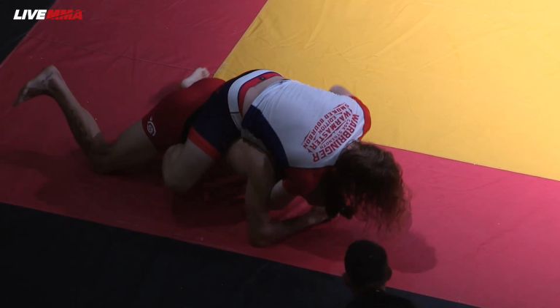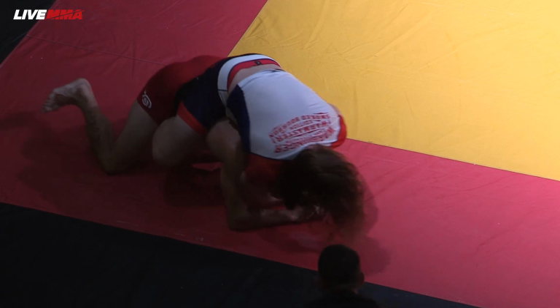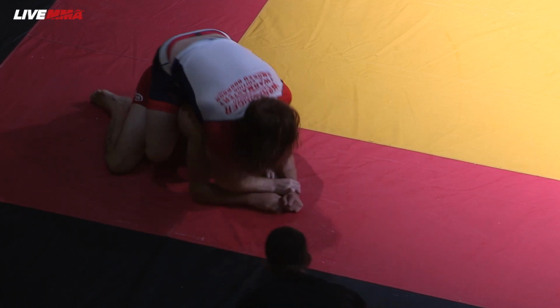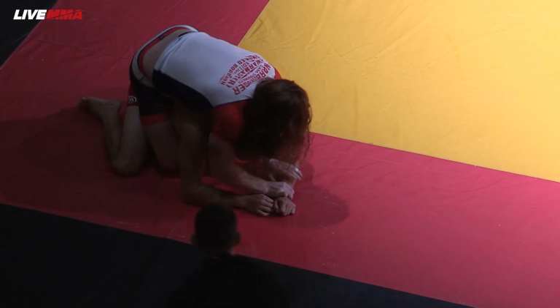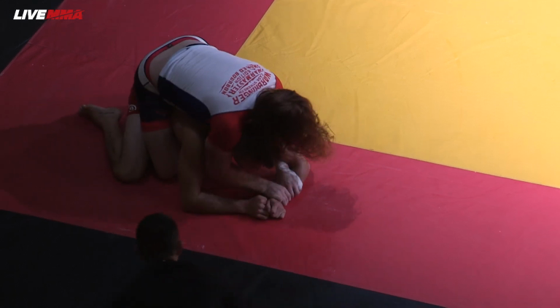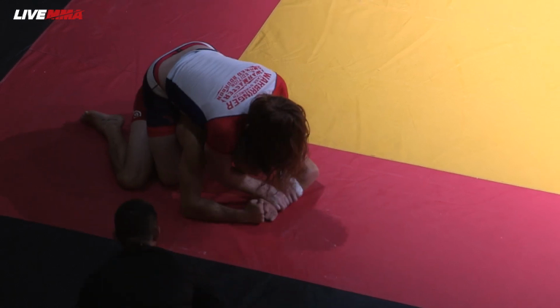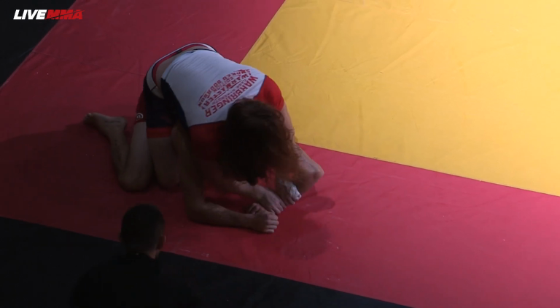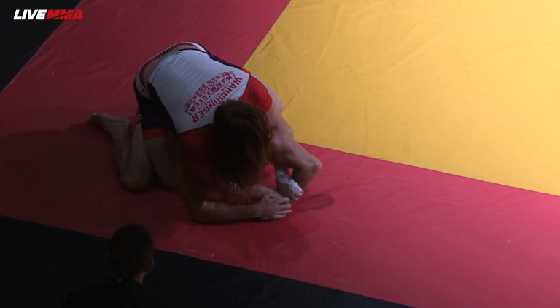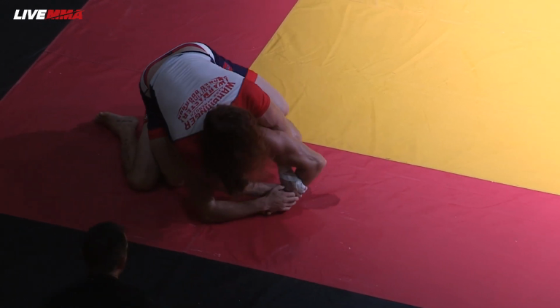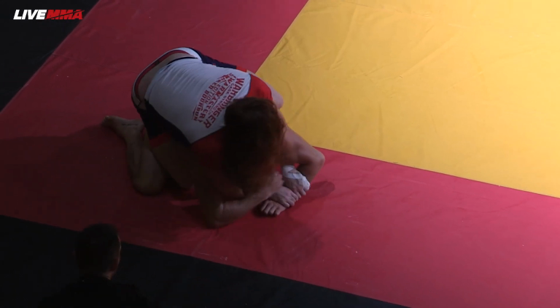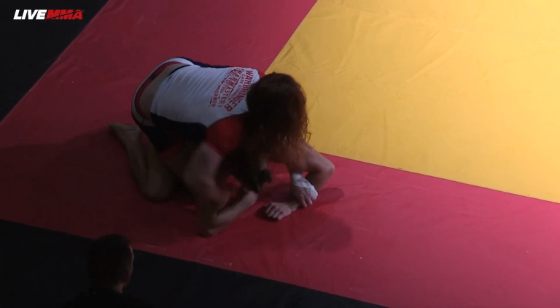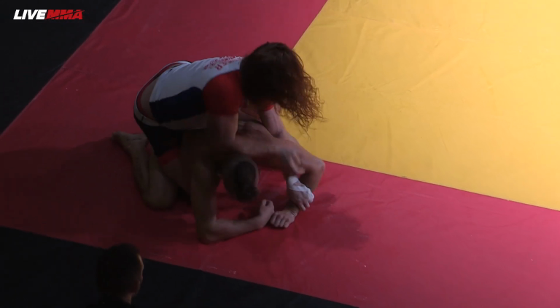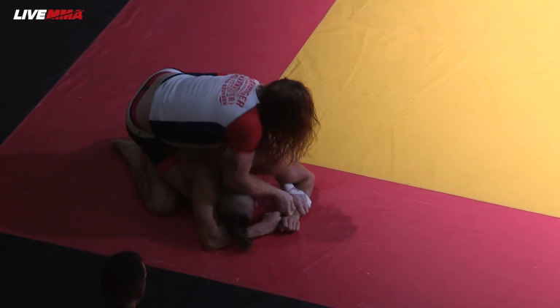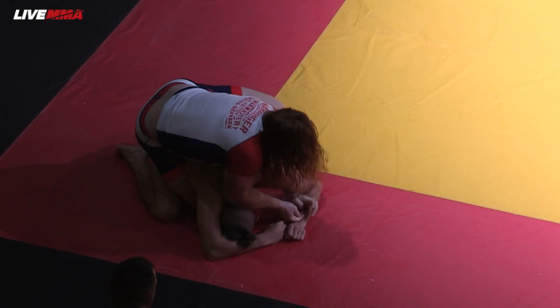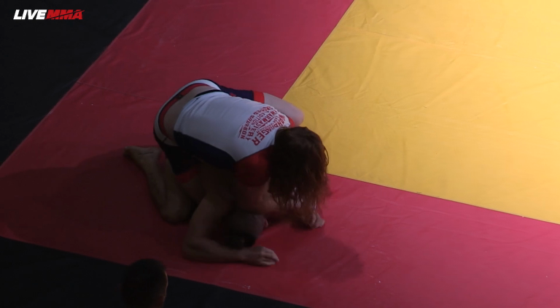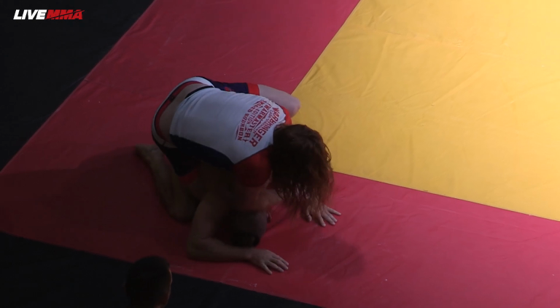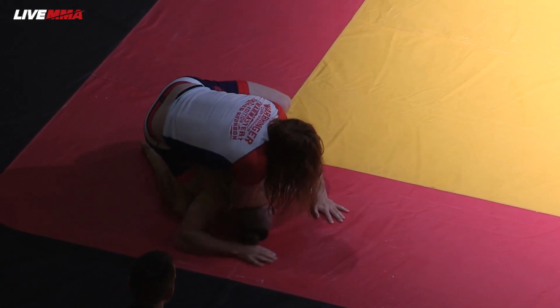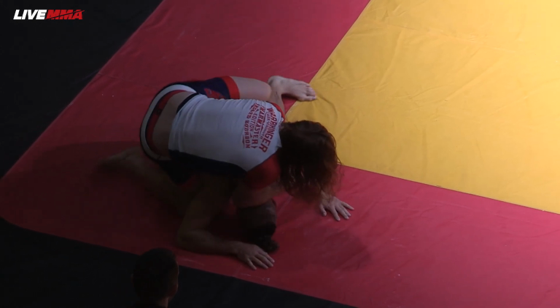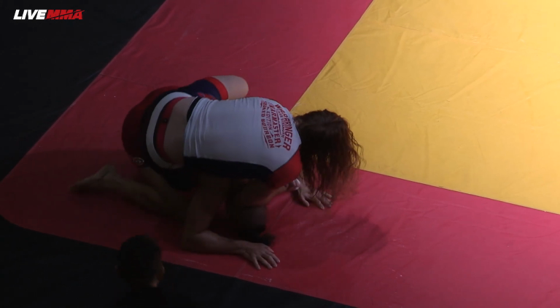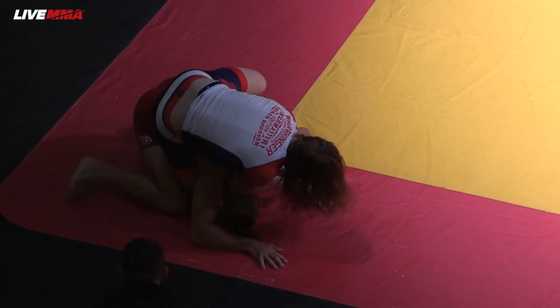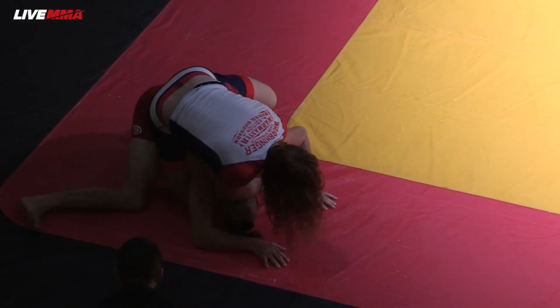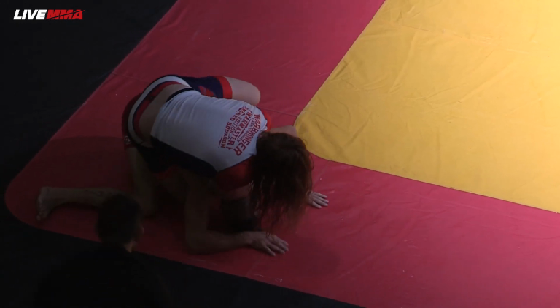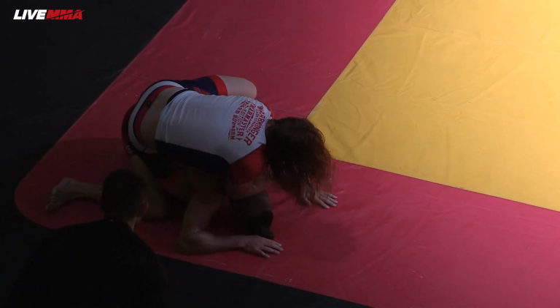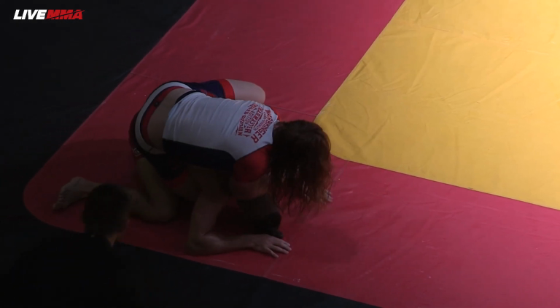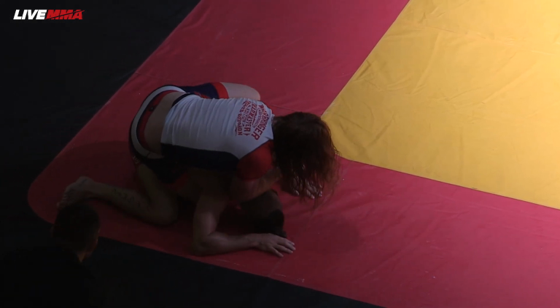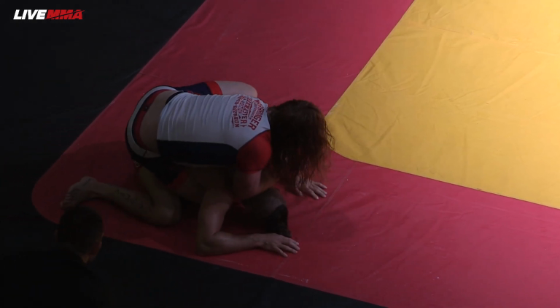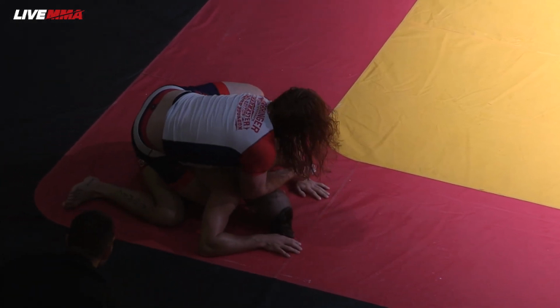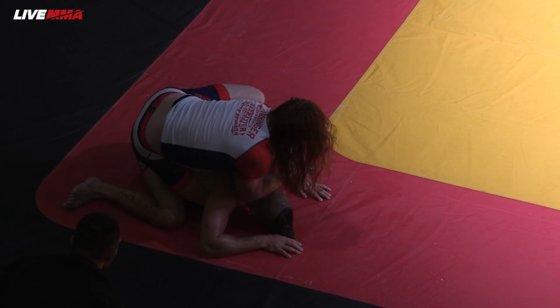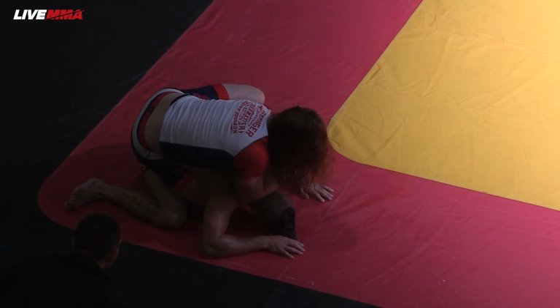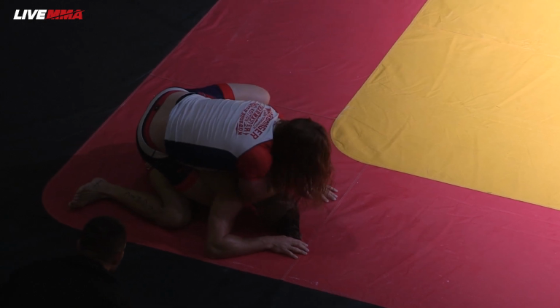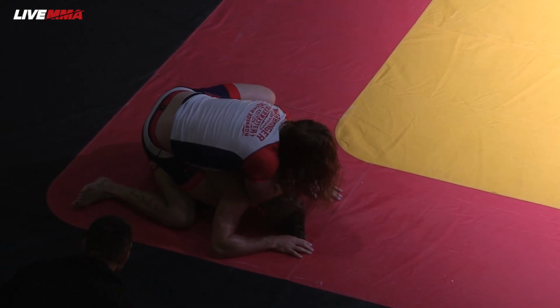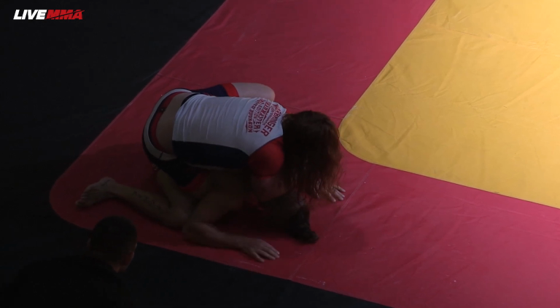Good hips. Roll him out again. Tyler building his hips back up. Spike attacking power half on the far side now. Keep that left arm all the way through — just three minutes to go.